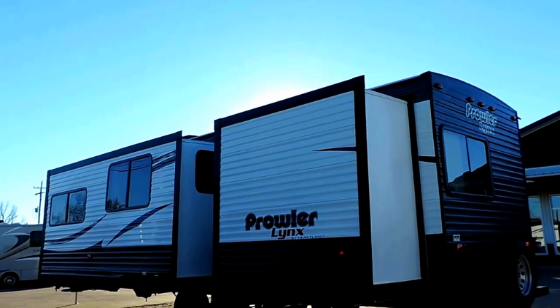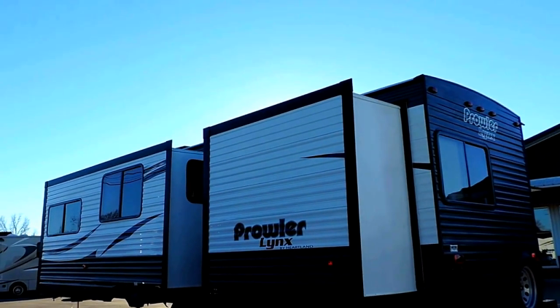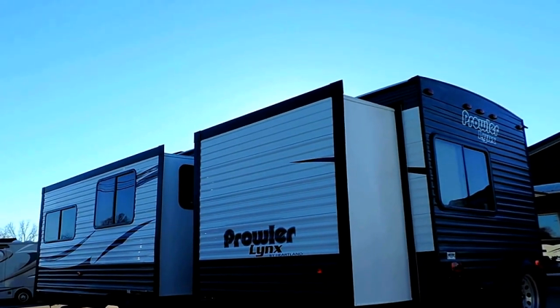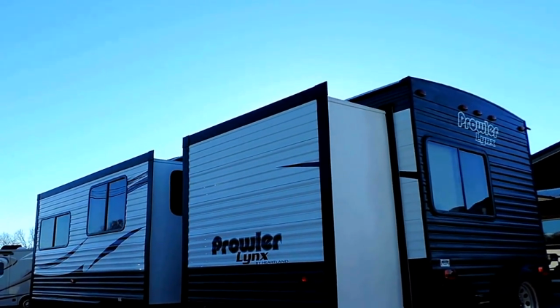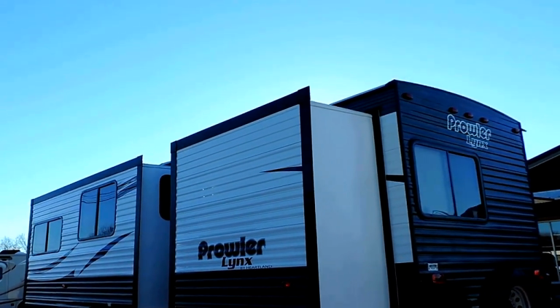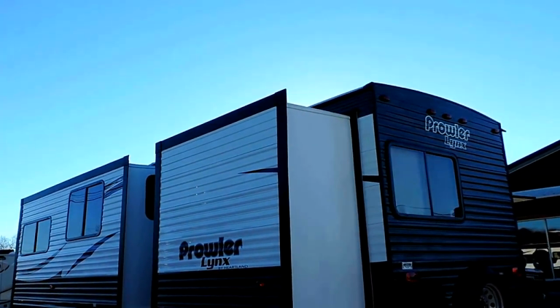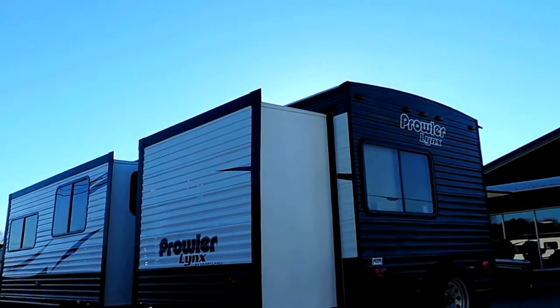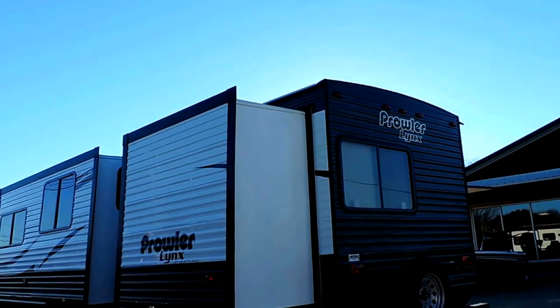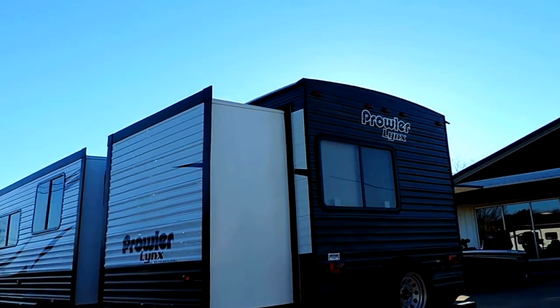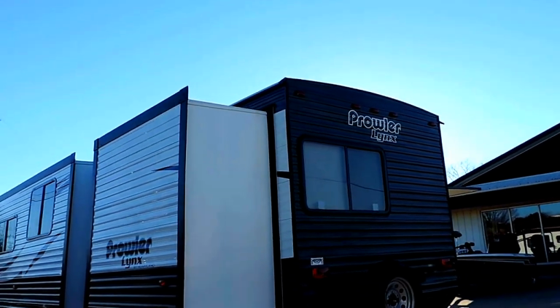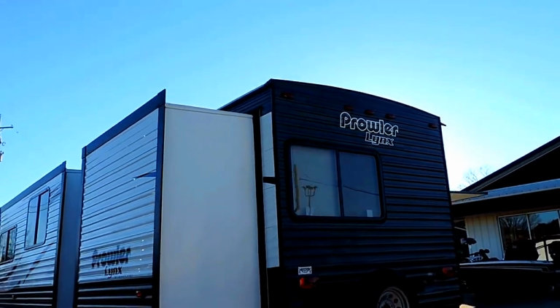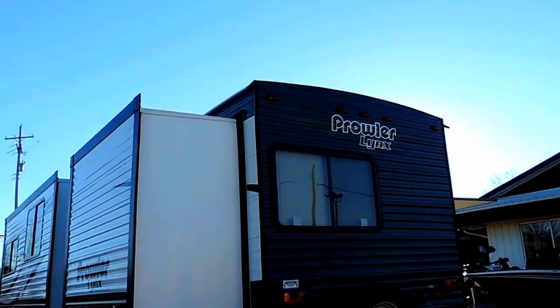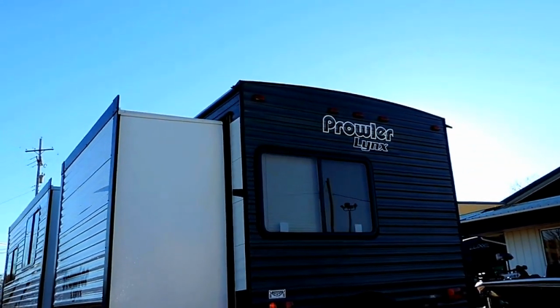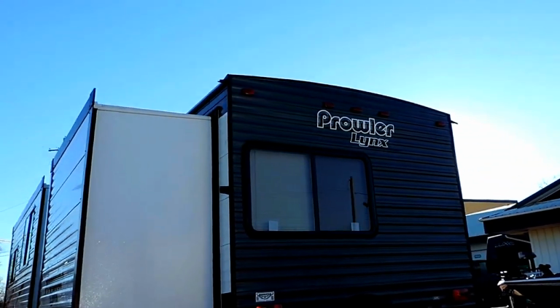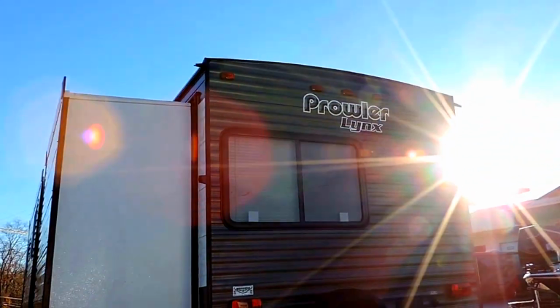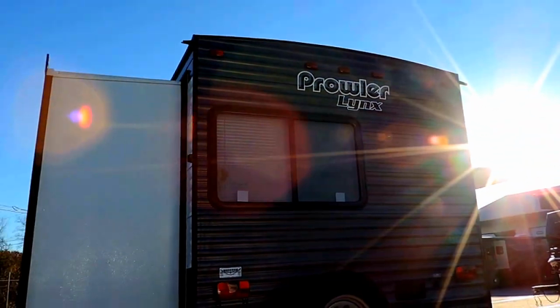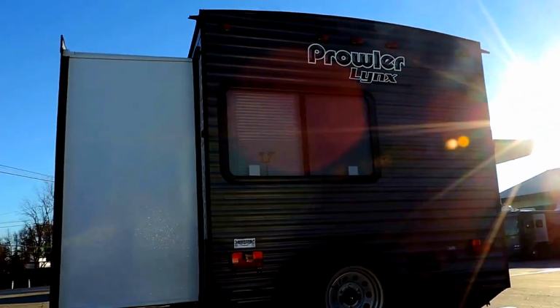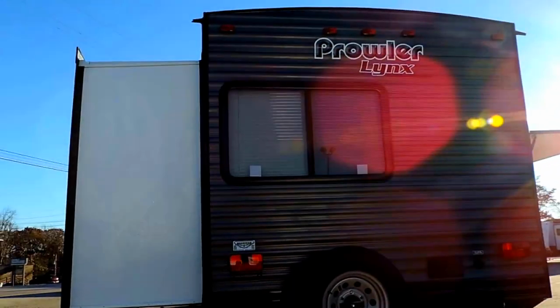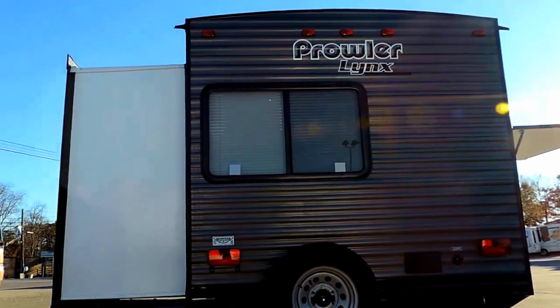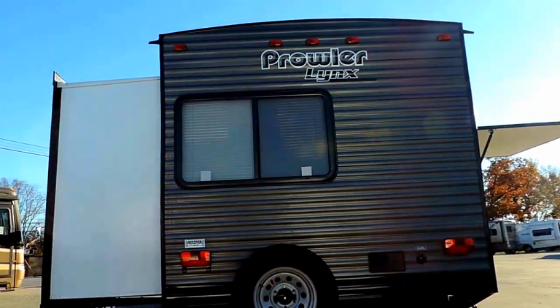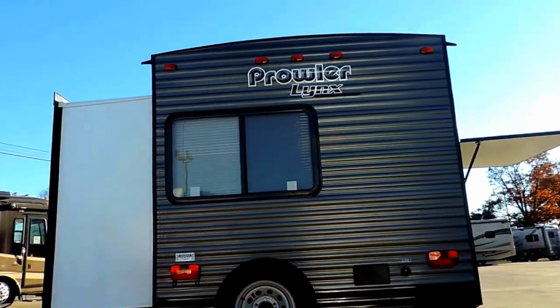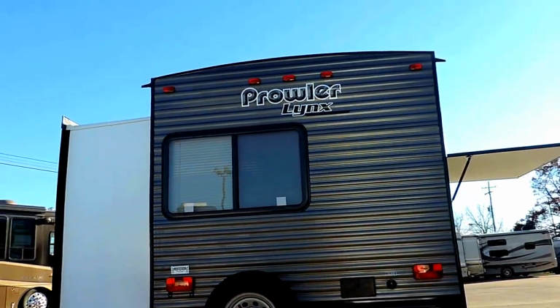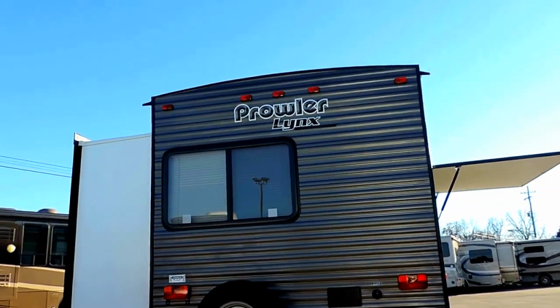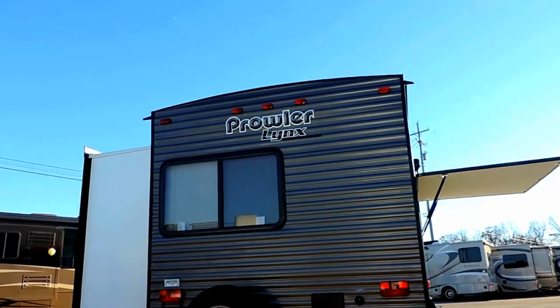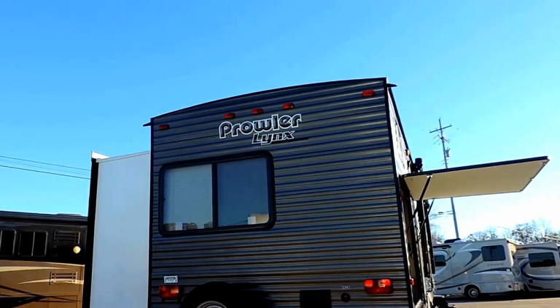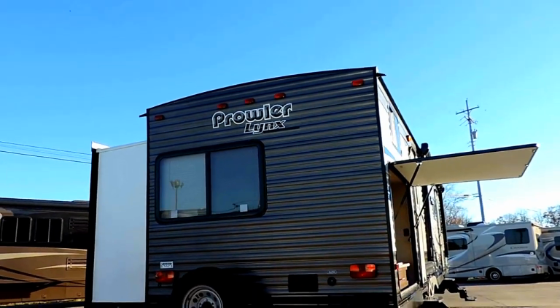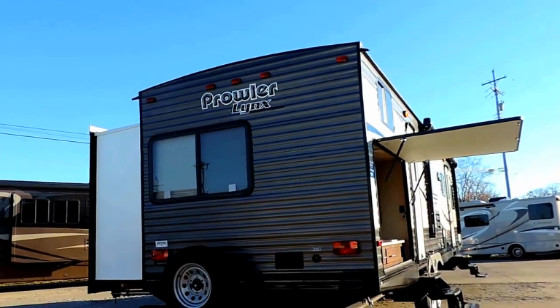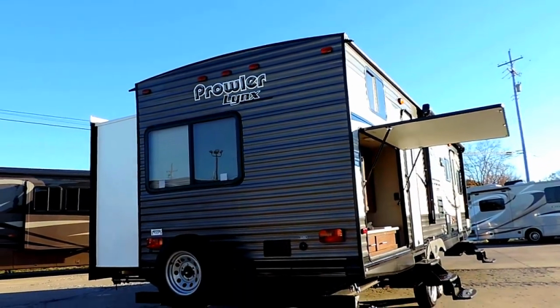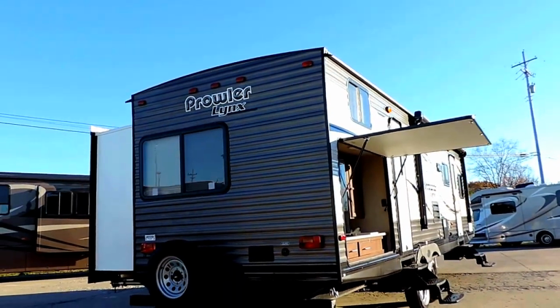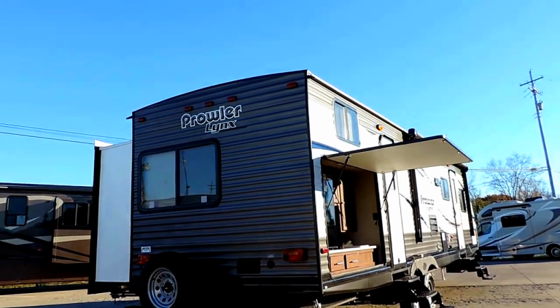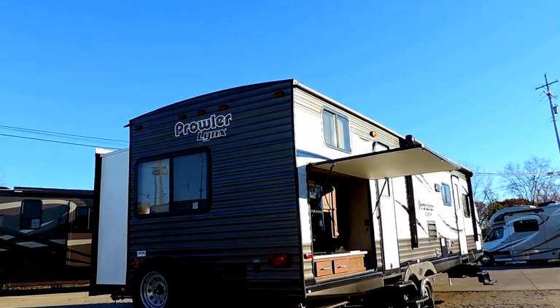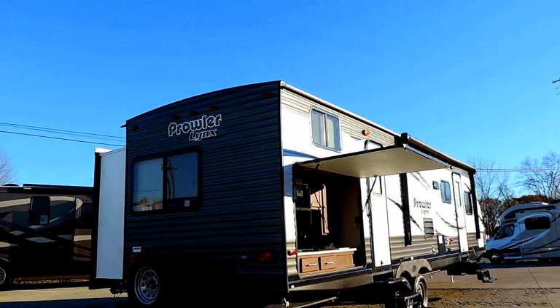As you can see here, two slide-outs on the driver's side. Aluminum exterior. It's got a 42-gallon fresh water tank, 35-gallon gray water, and a 35-gallon black water tank. Comes with a spare tire on the back. Exterior shower.